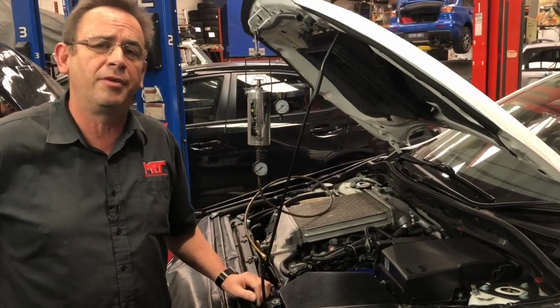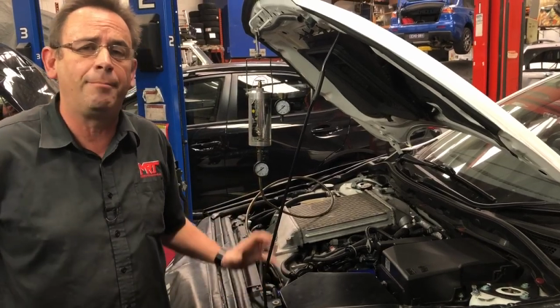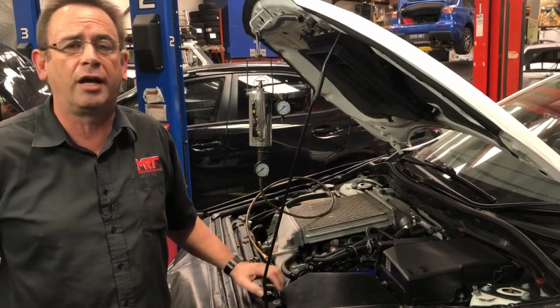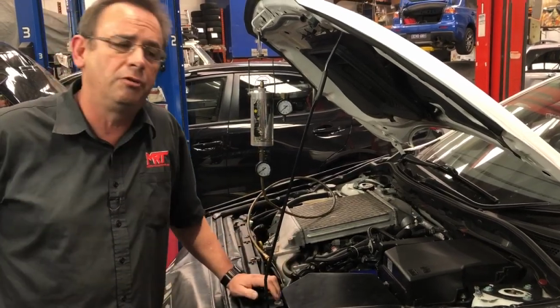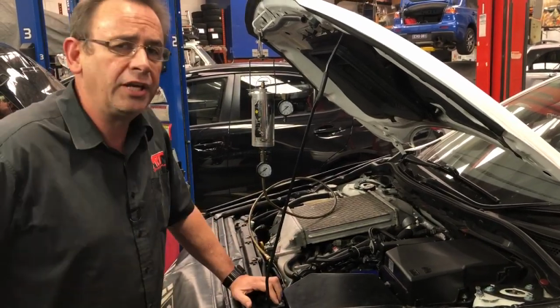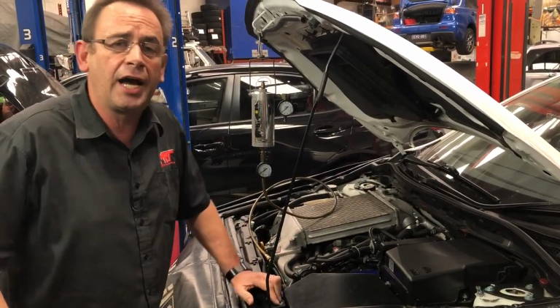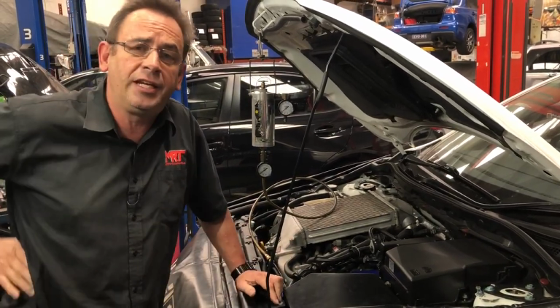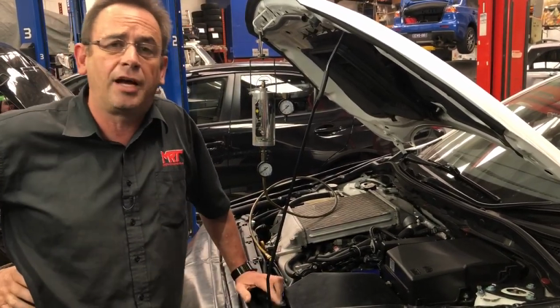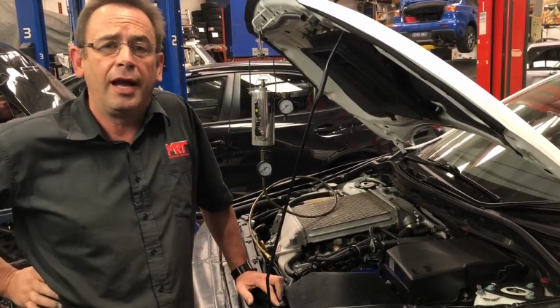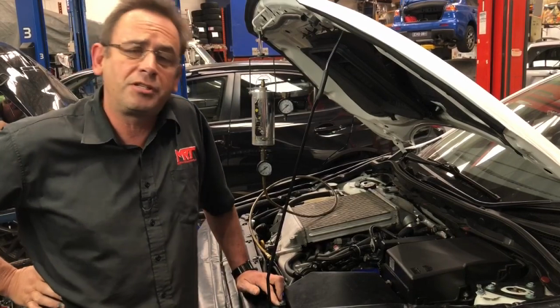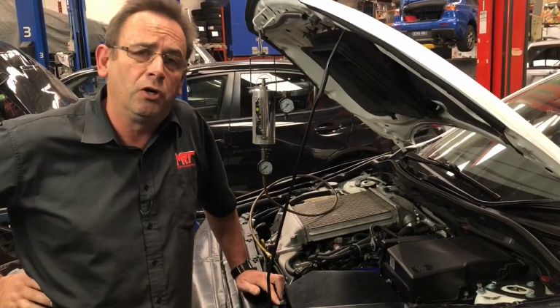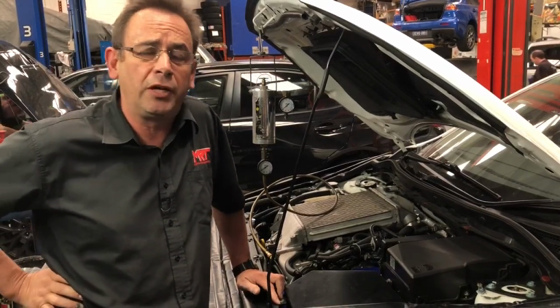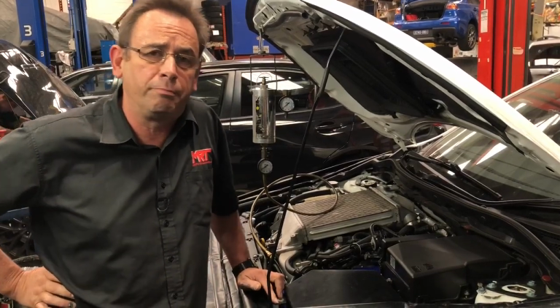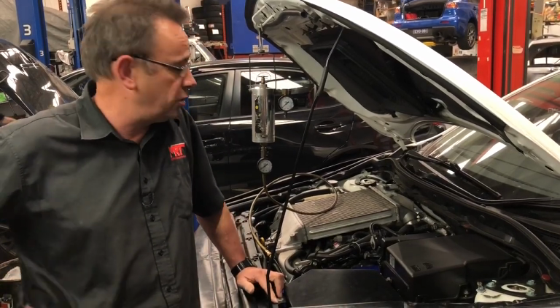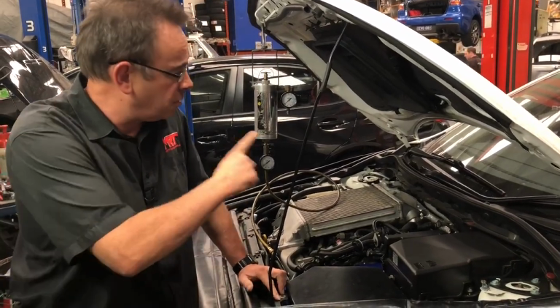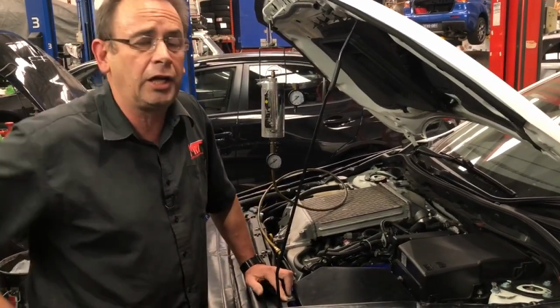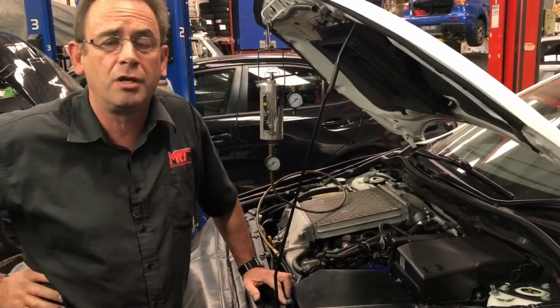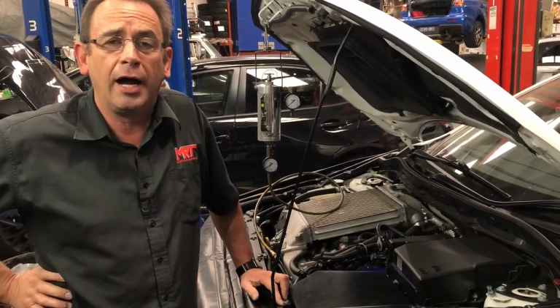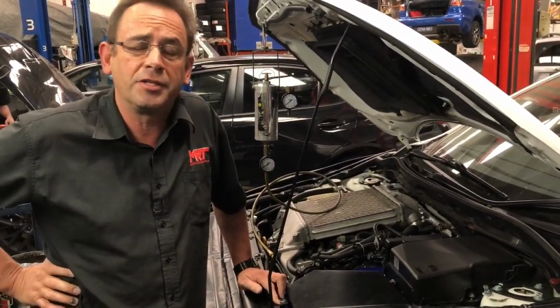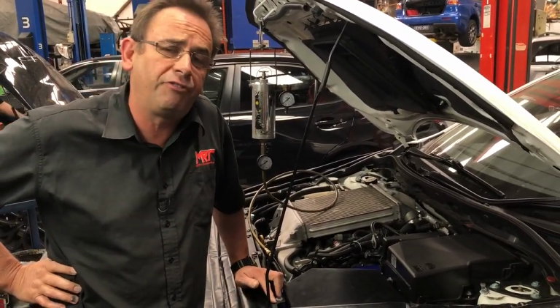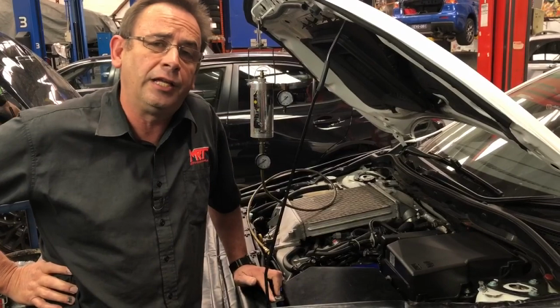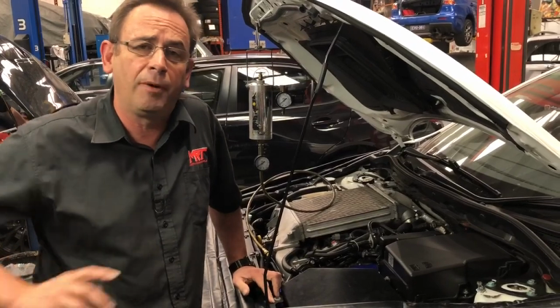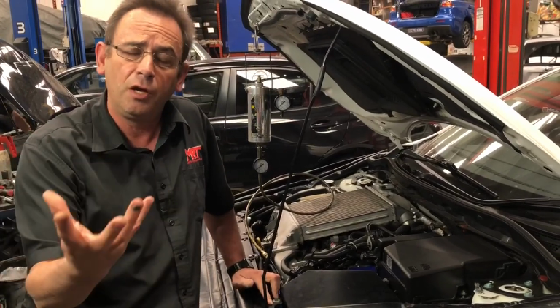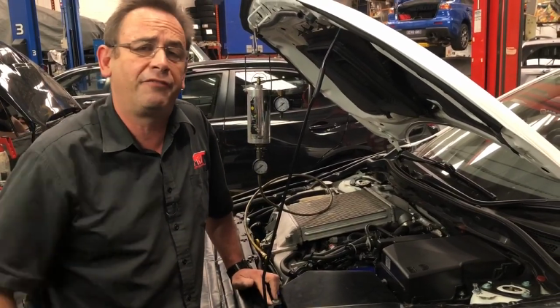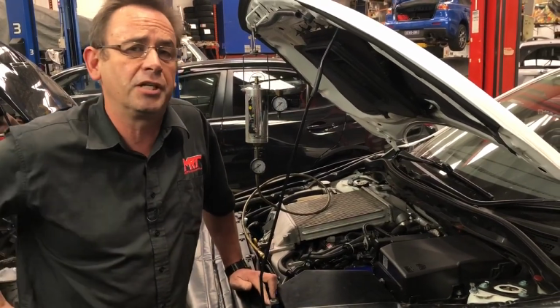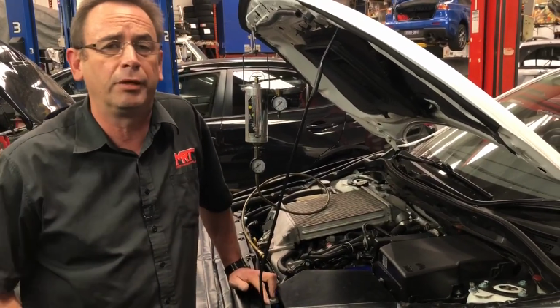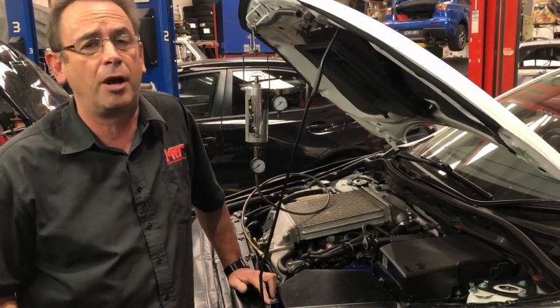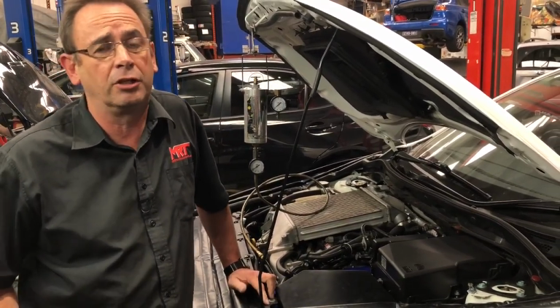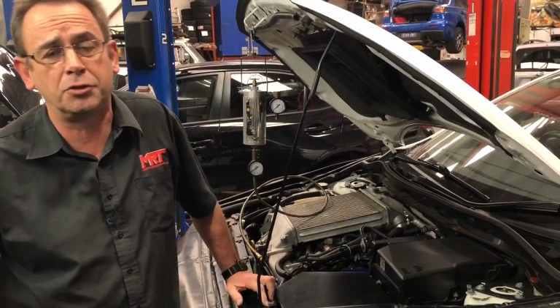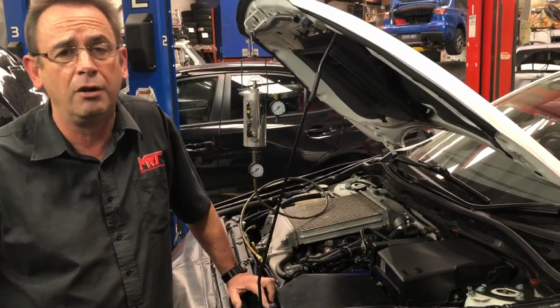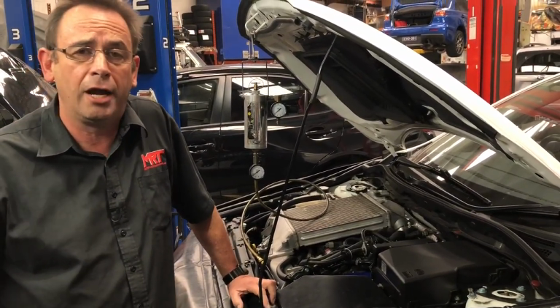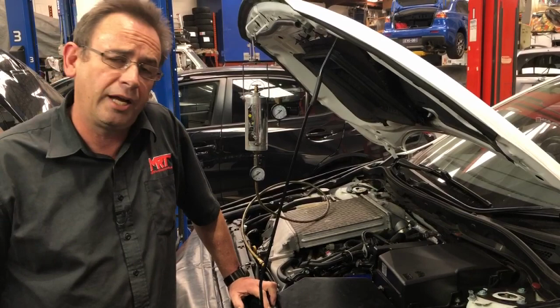Some of that carbon and soot migrates through the EGR down into the sump and then mixes with the oil, causing buildup which can ultimately cause seal failure in the turbos. That manifests itself as blowing smoke, and then you've got to do a turbo repair or replacement.